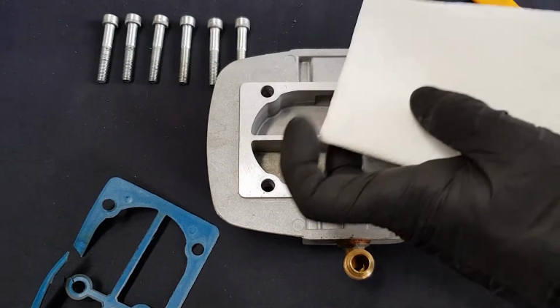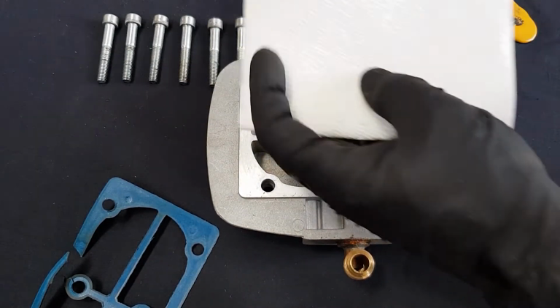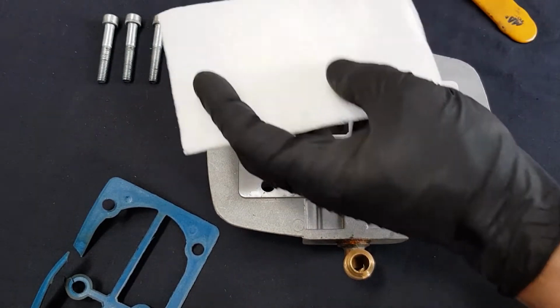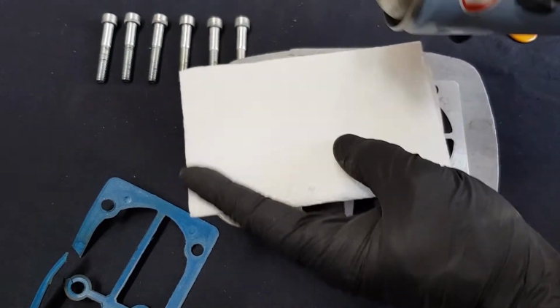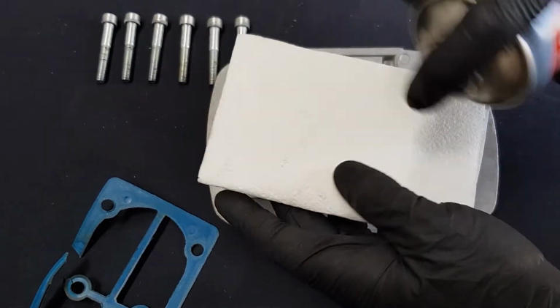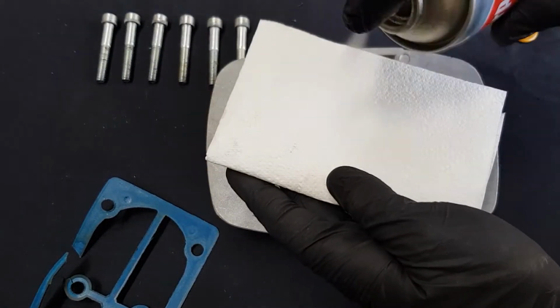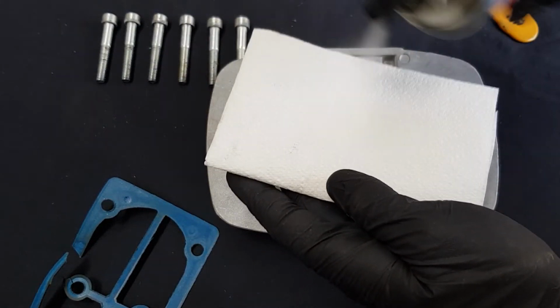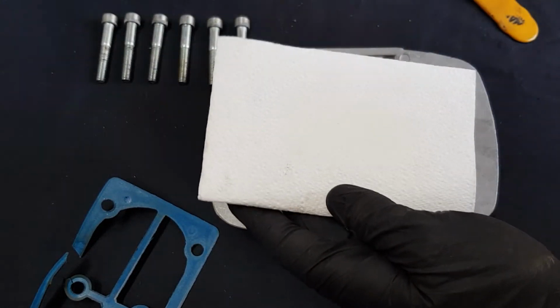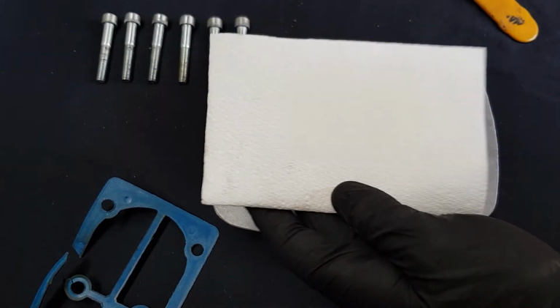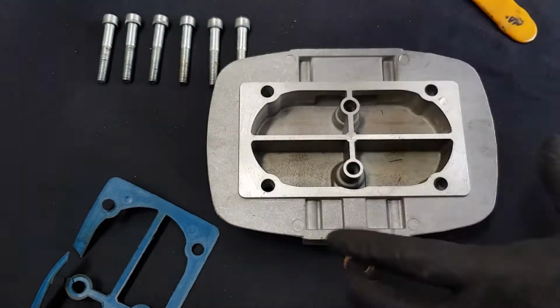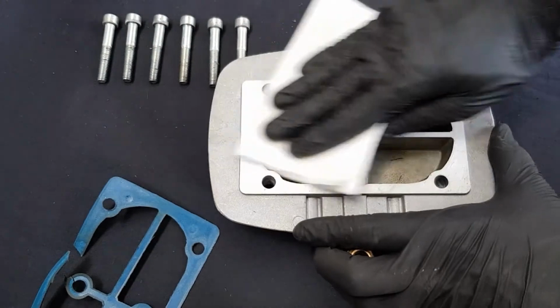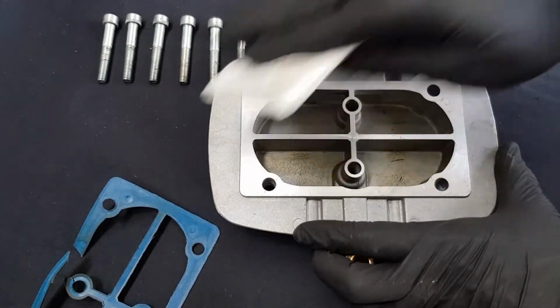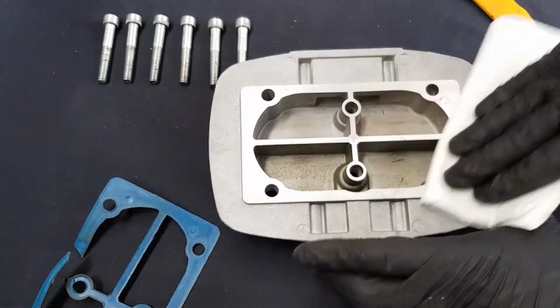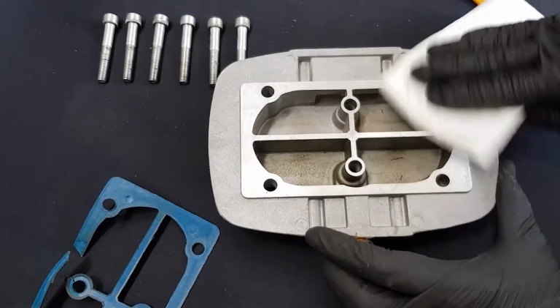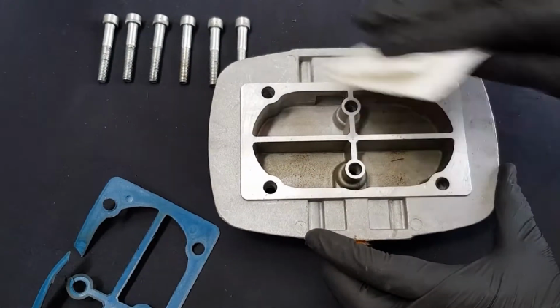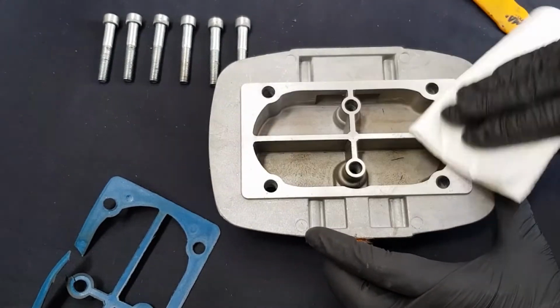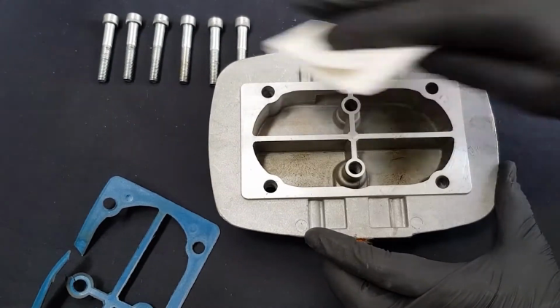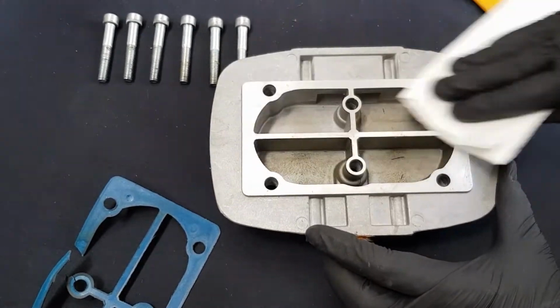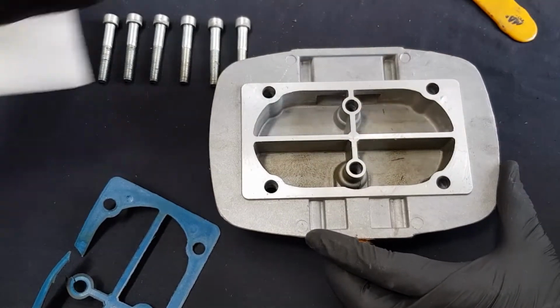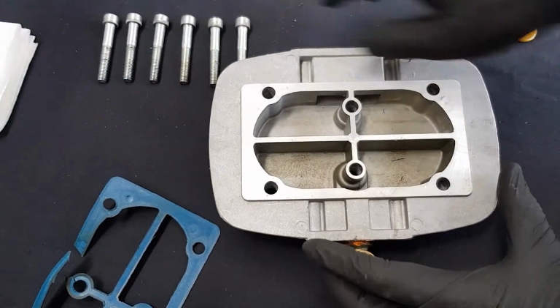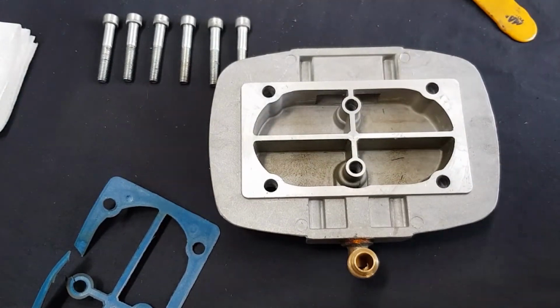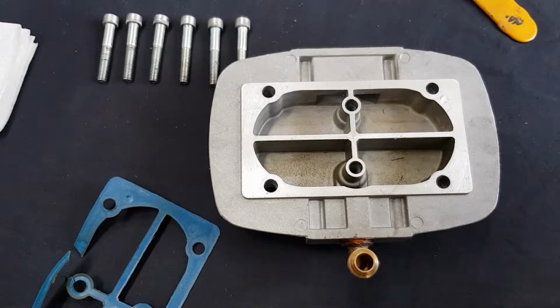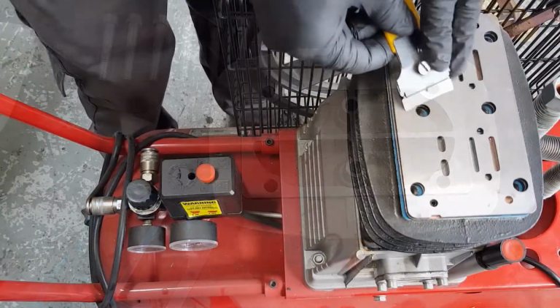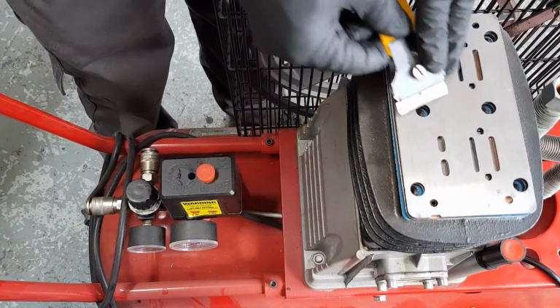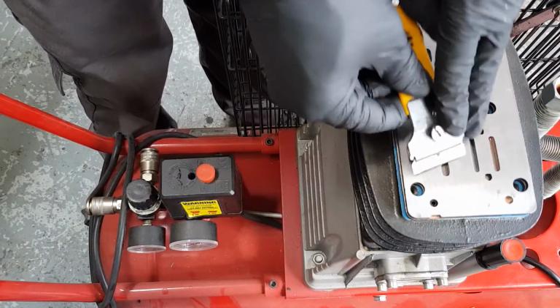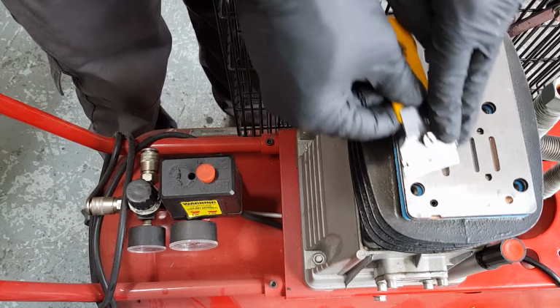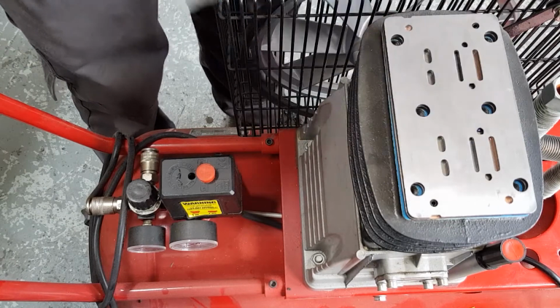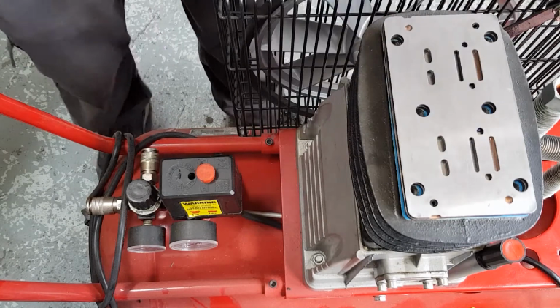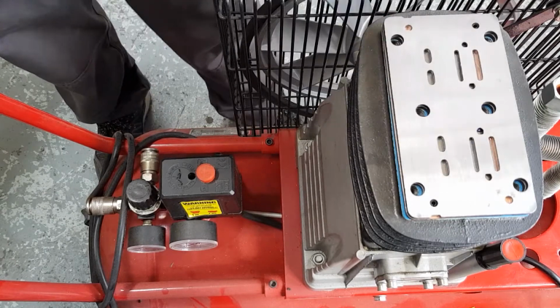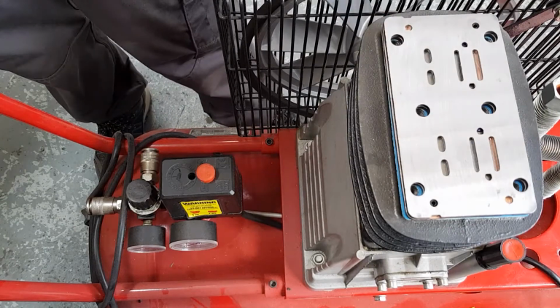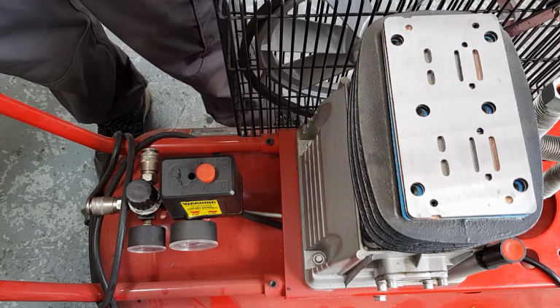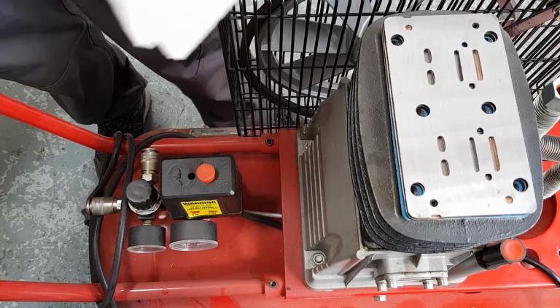Using a shop towel and a suitable solvent, clean the surface of the cylinder head. Repeat the same cleaning process for the top valve plate.